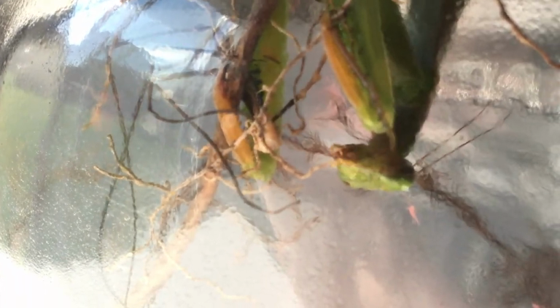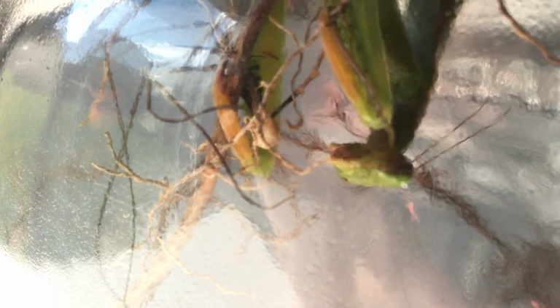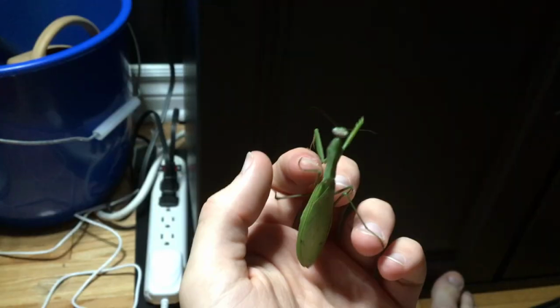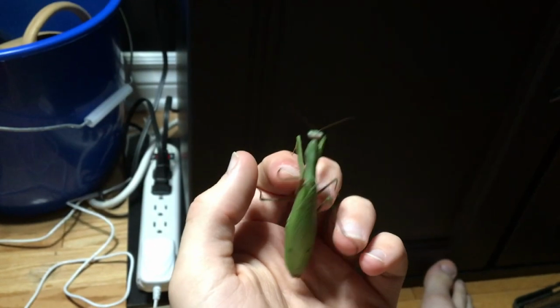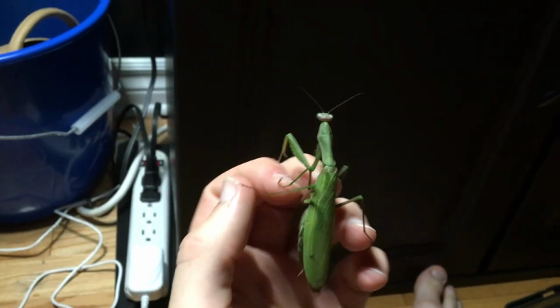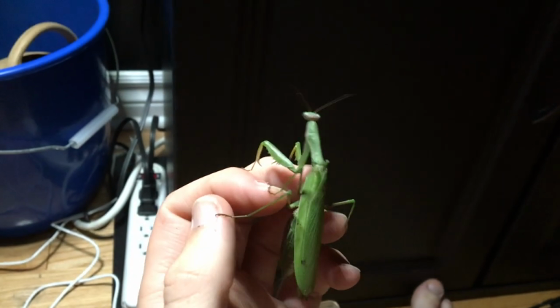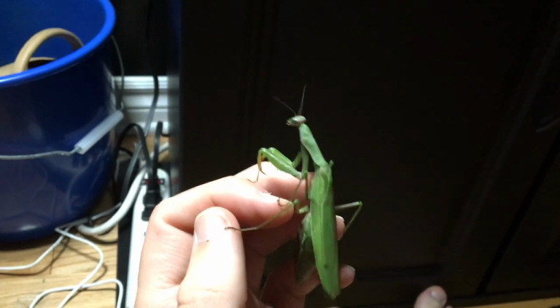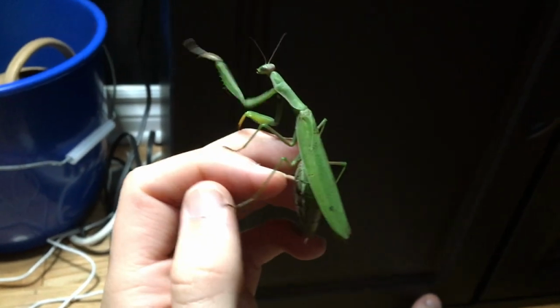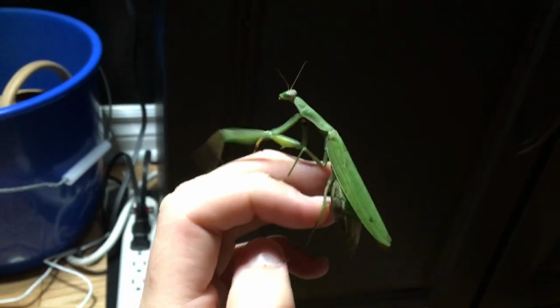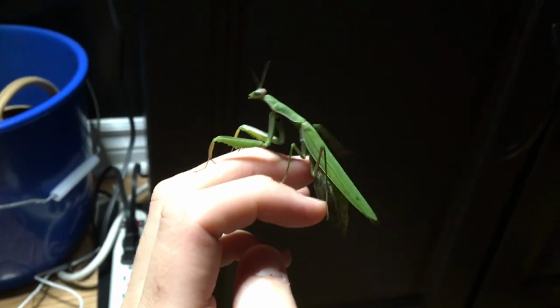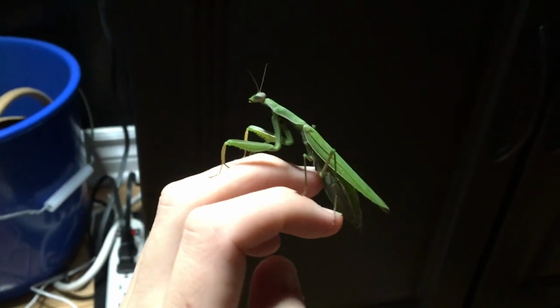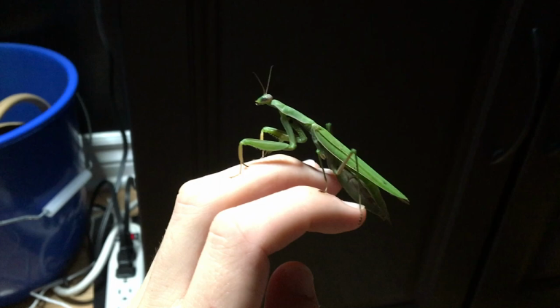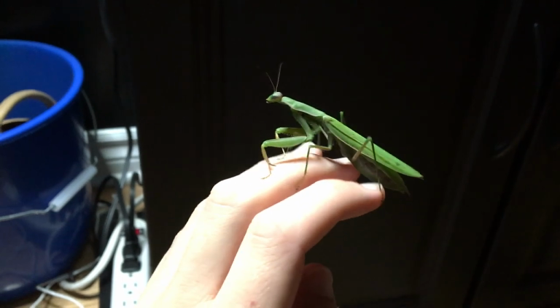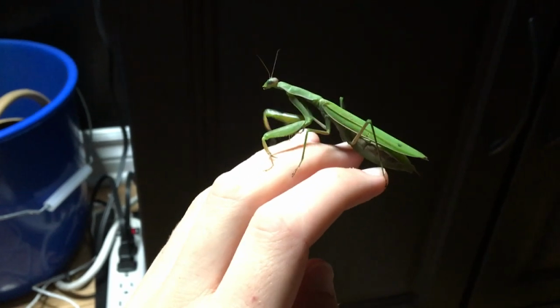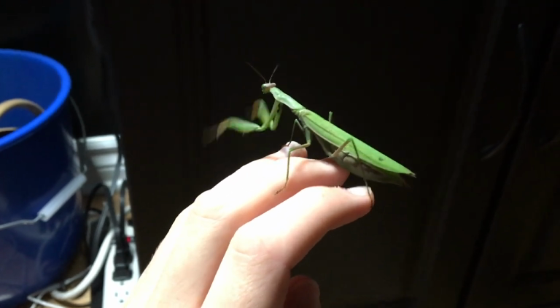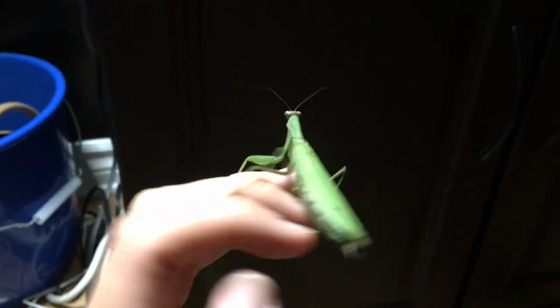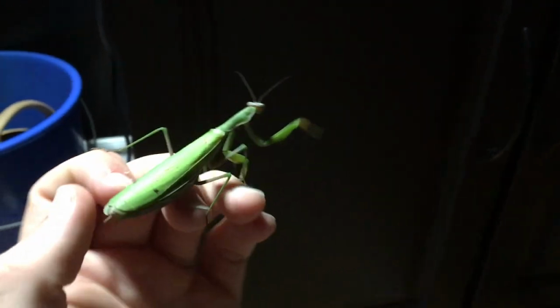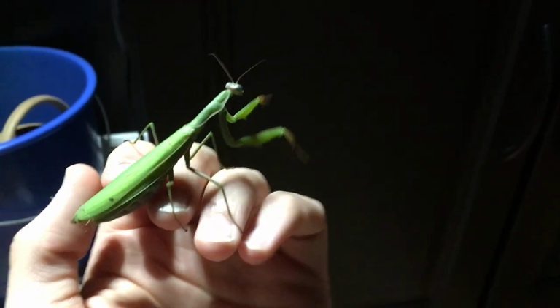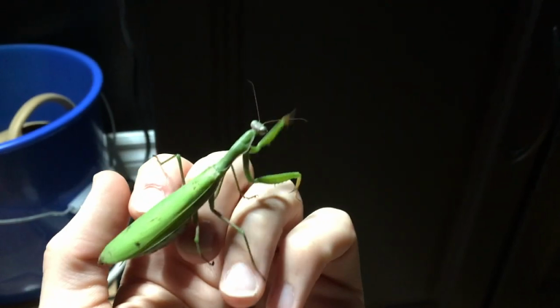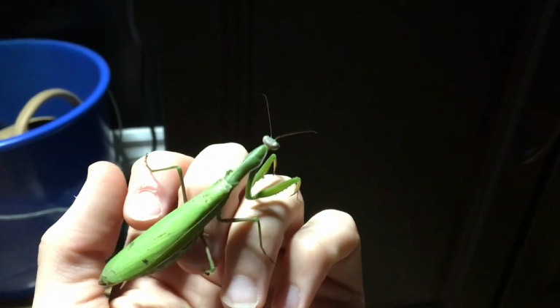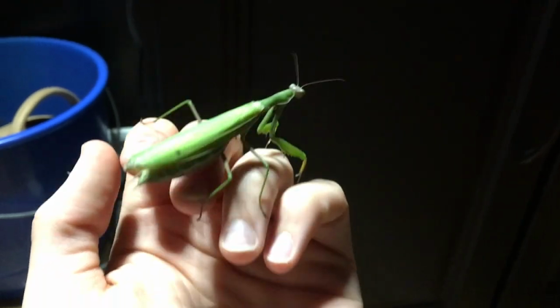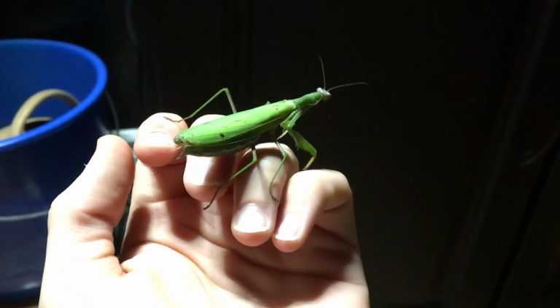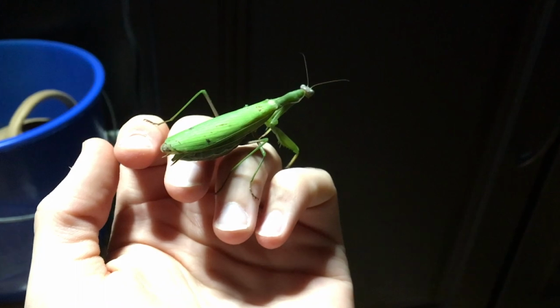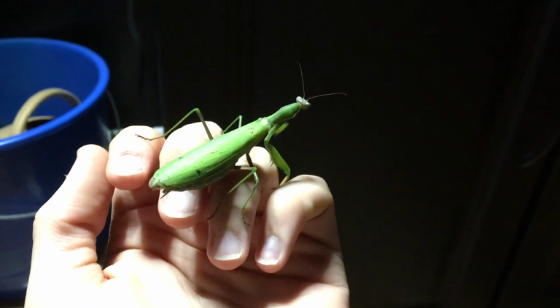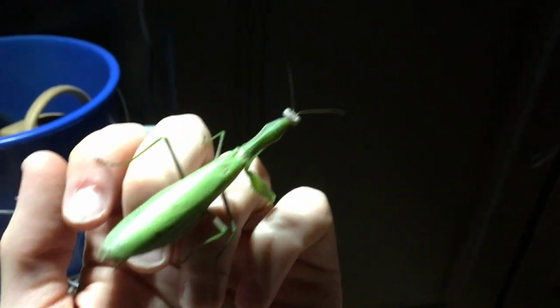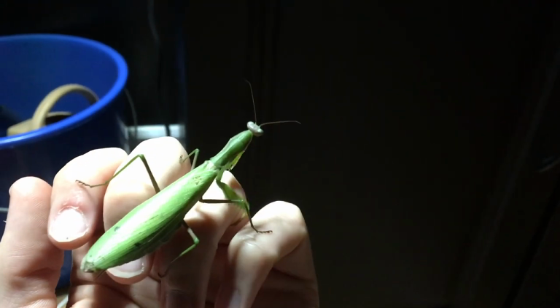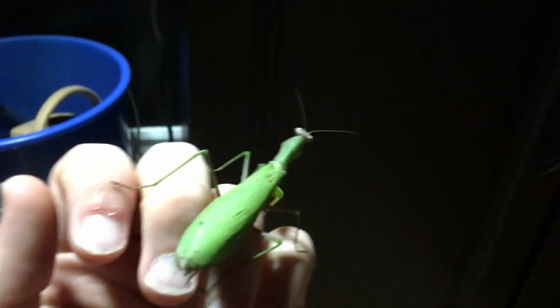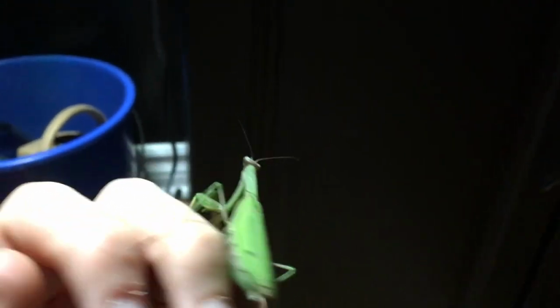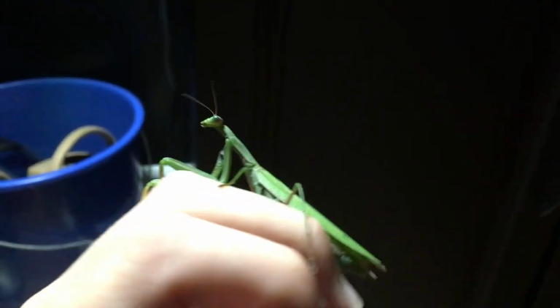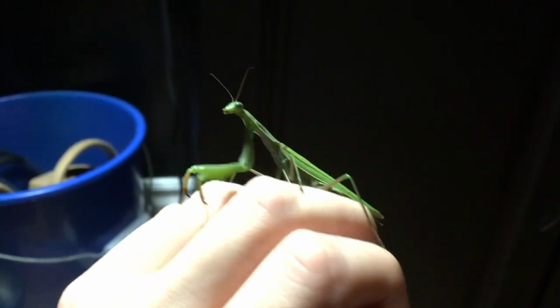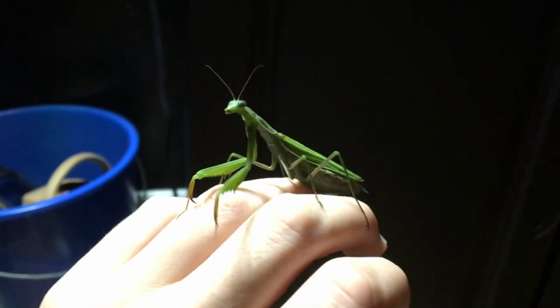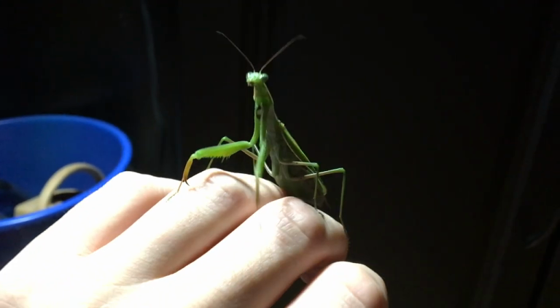Now, you don't want to give them any ants or wasps, because those are one of the few natural nemeses of the praying mantis. But apart from that, you have a lot of pretty cool stuff you can give them.